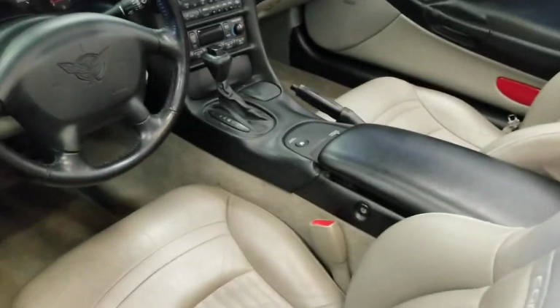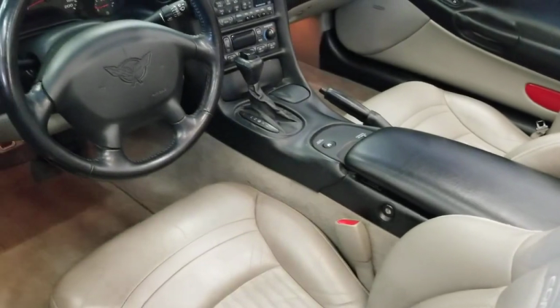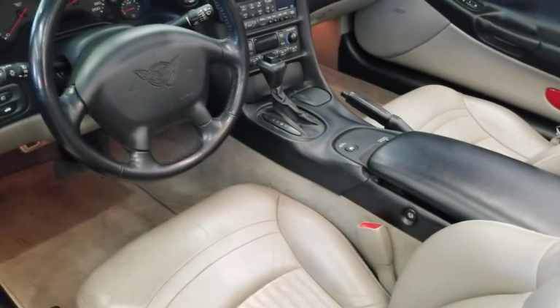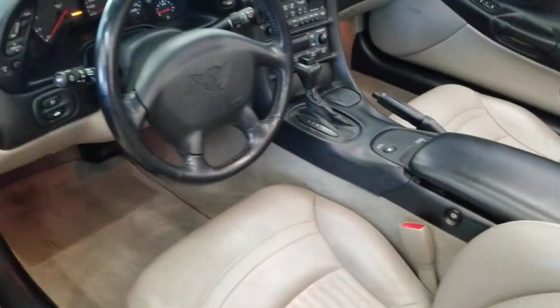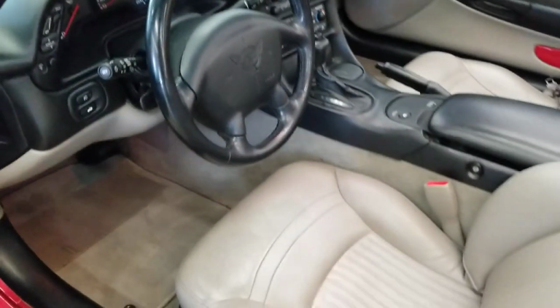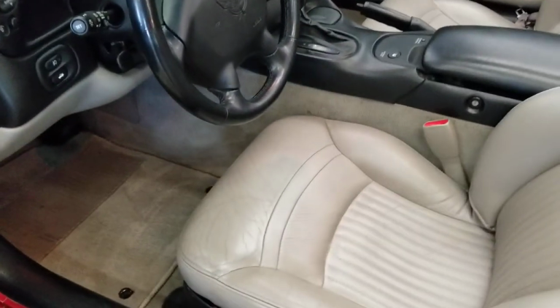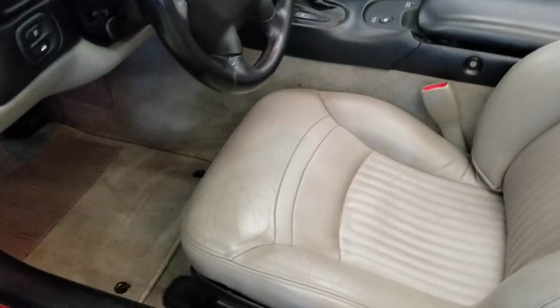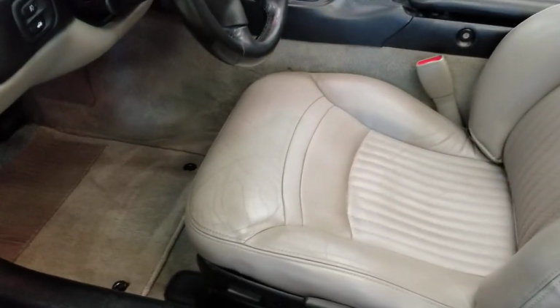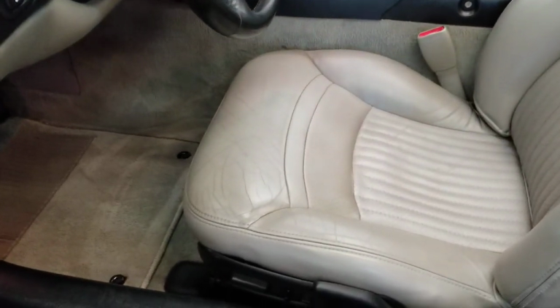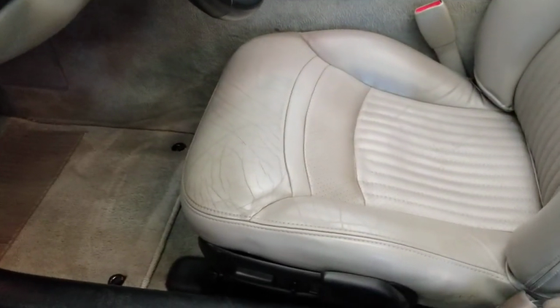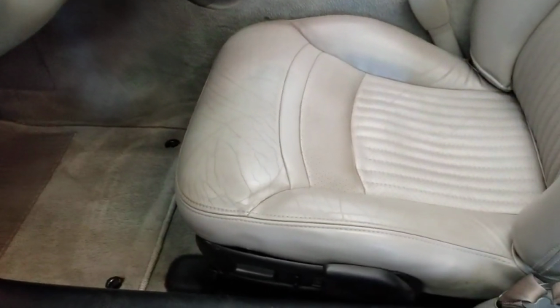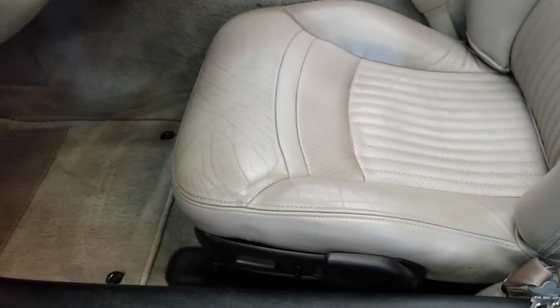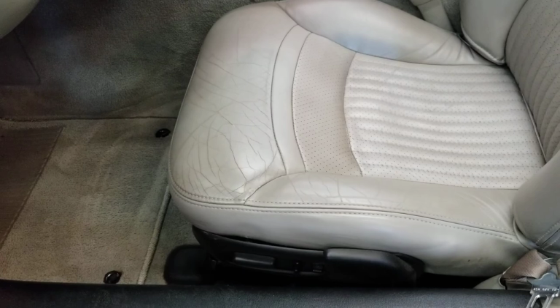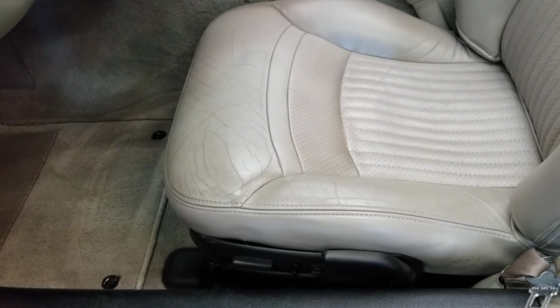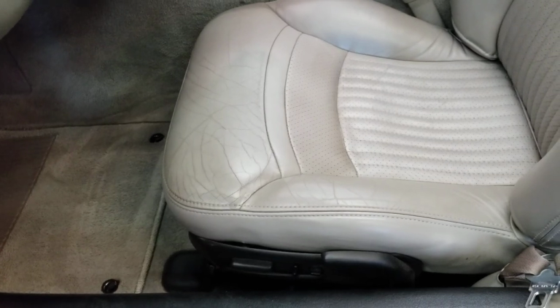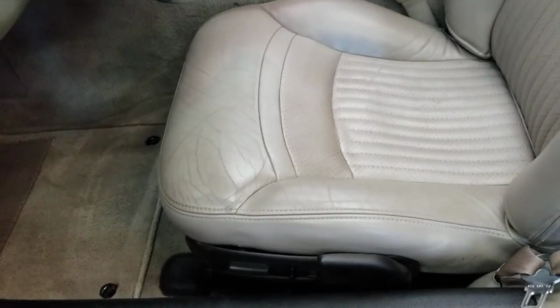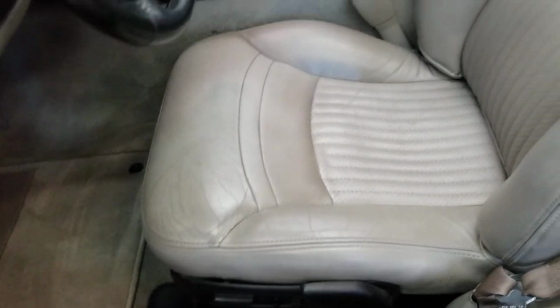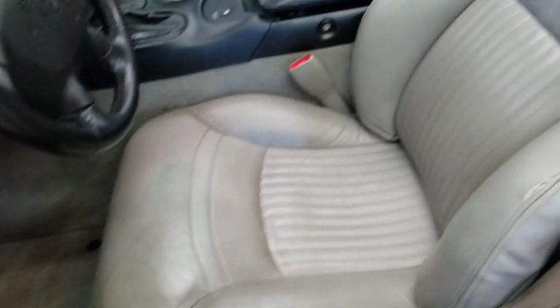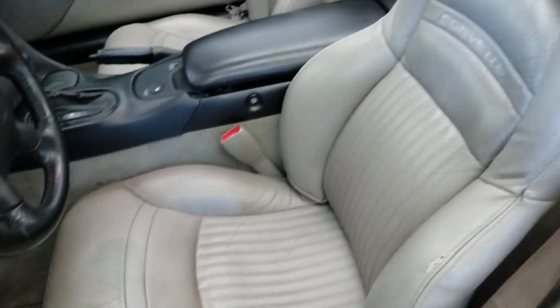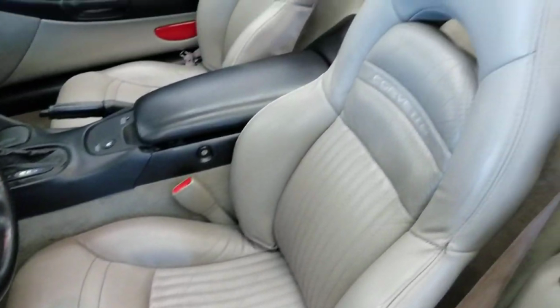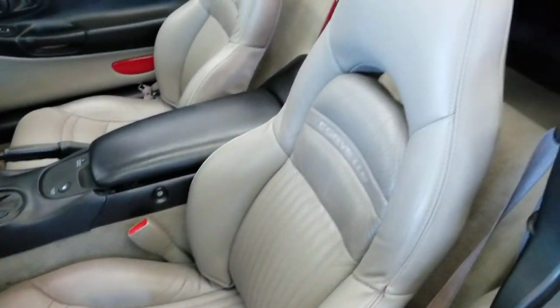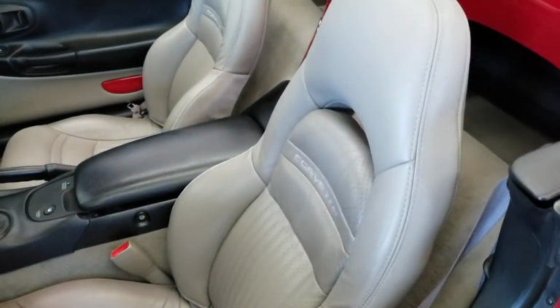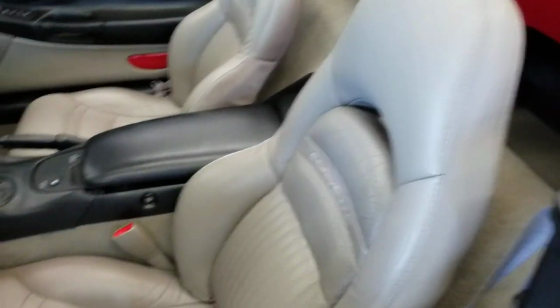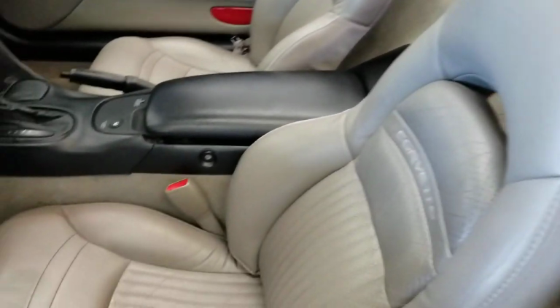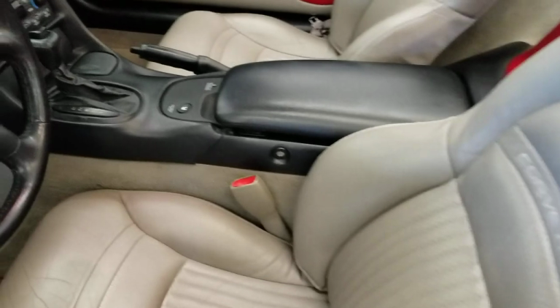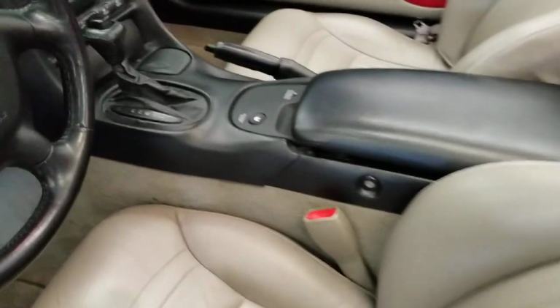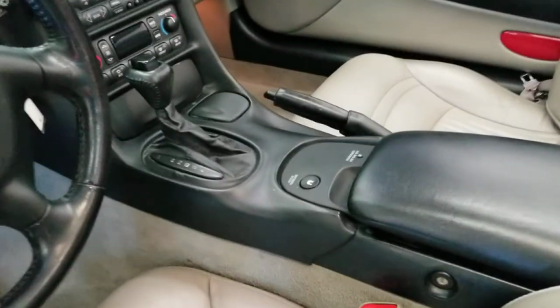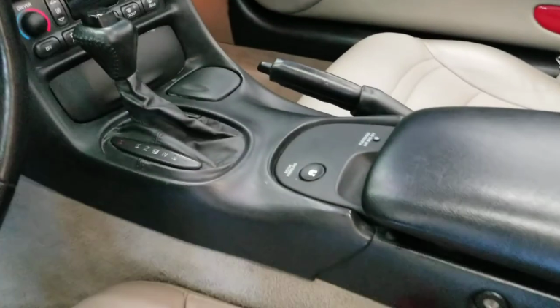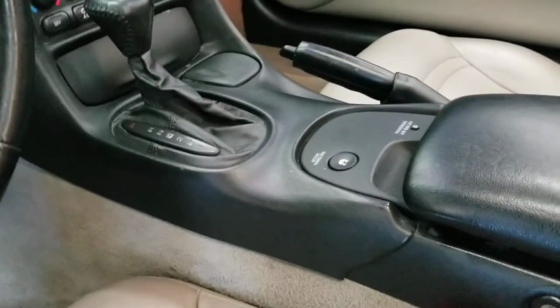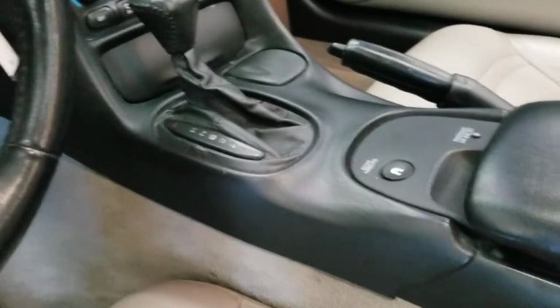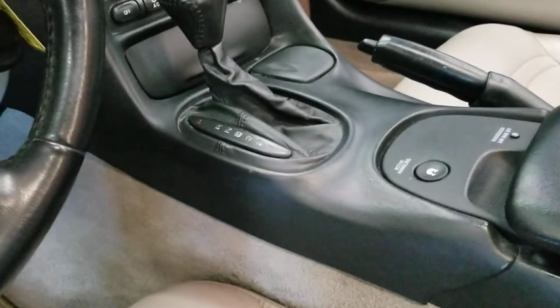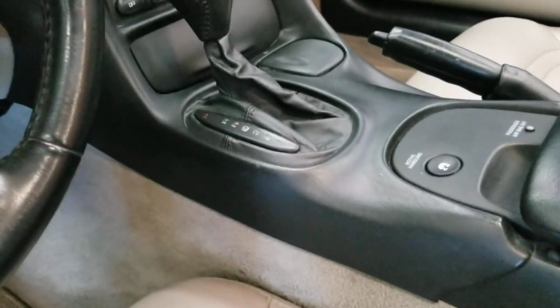Take a look at the interior here. The driver's seat is a little more worn with the miles on it from having the driver in it, but still a very nice shaped car. Like I said, for those miles, let's go ahead and fire it up.